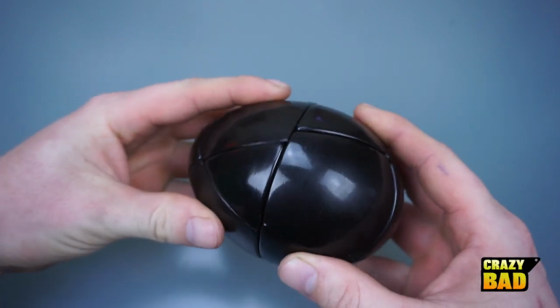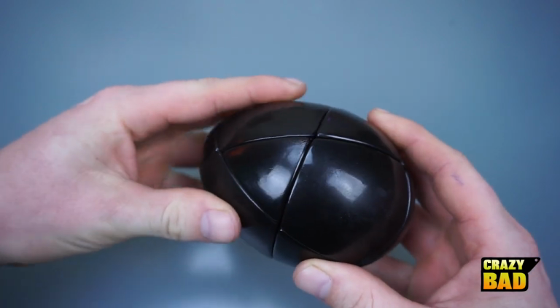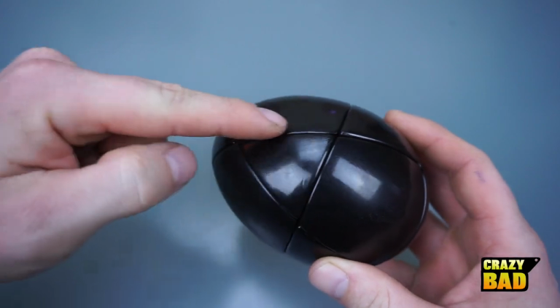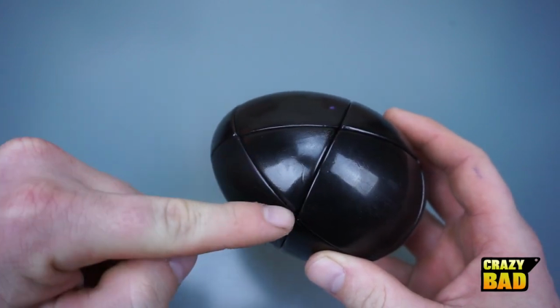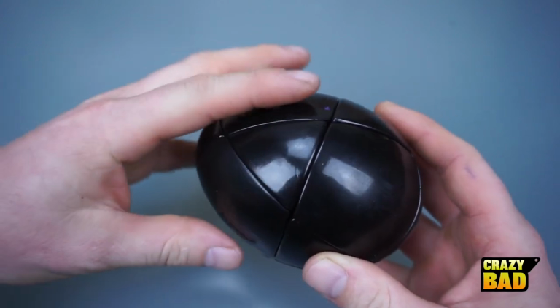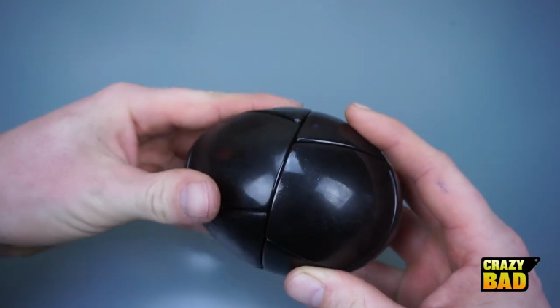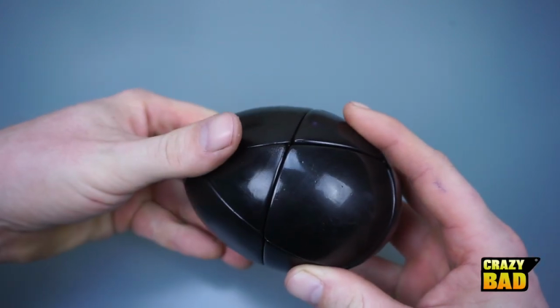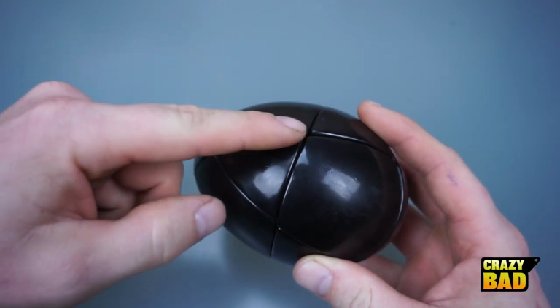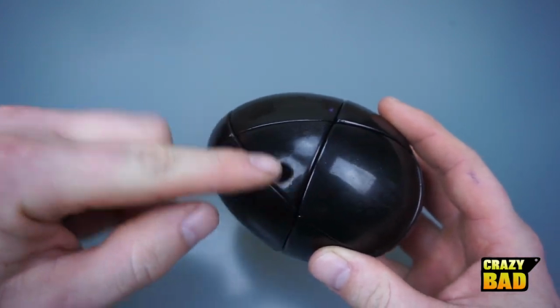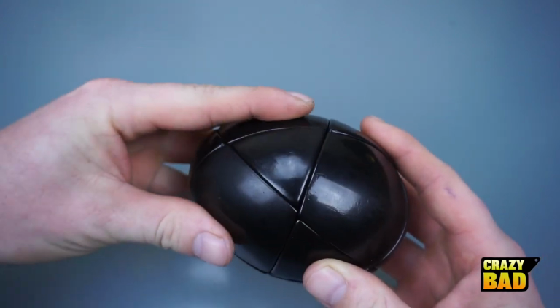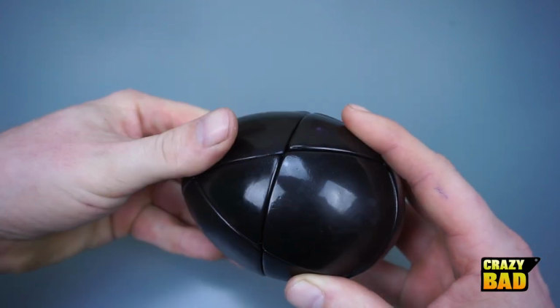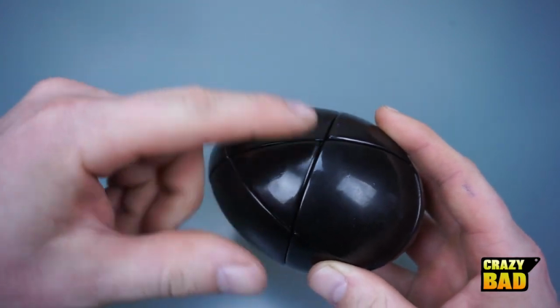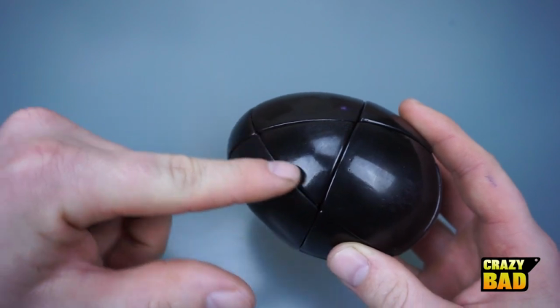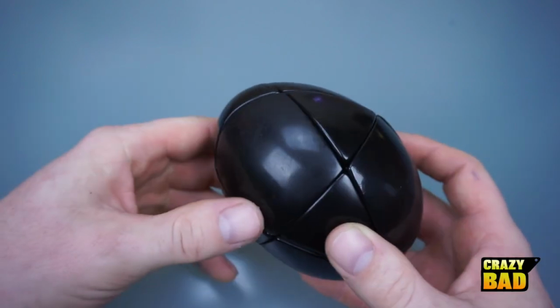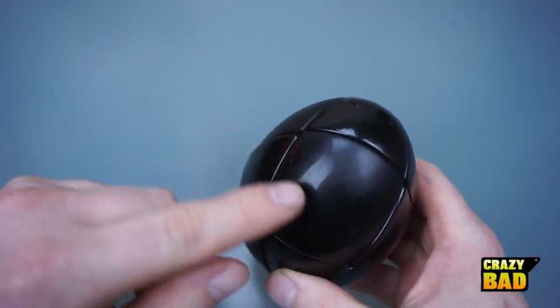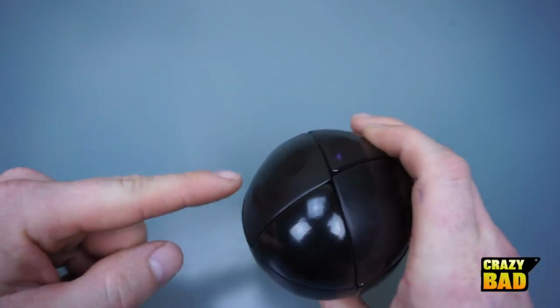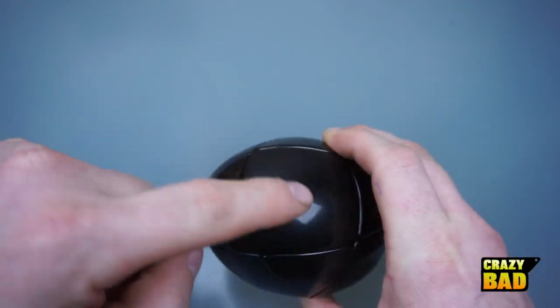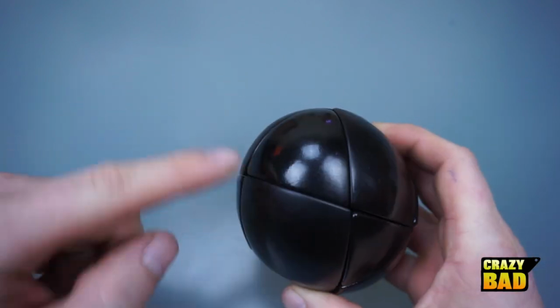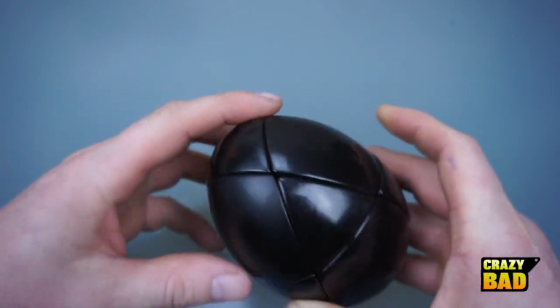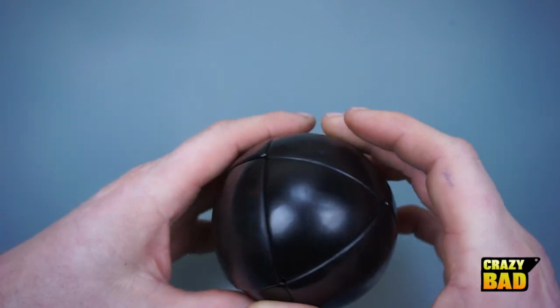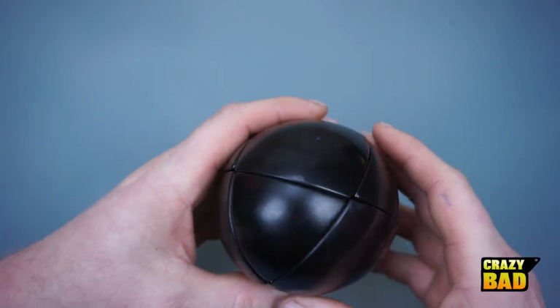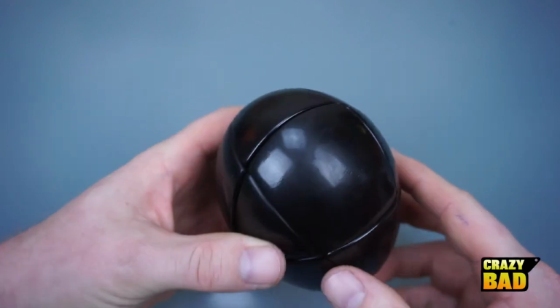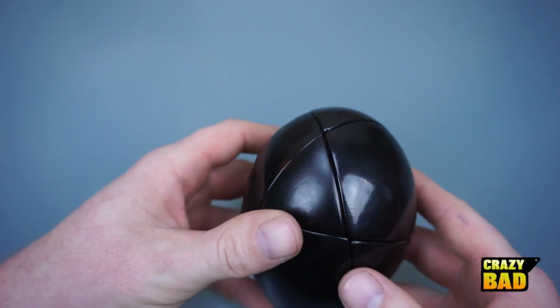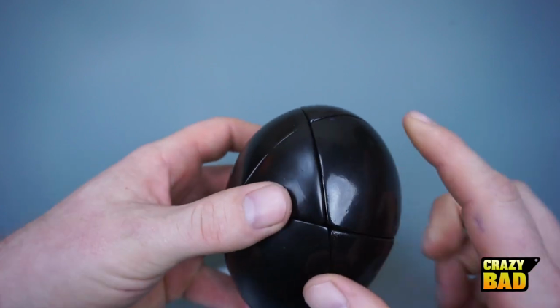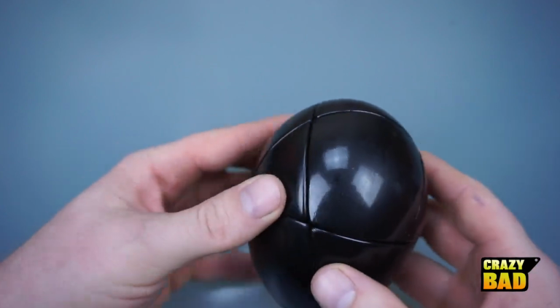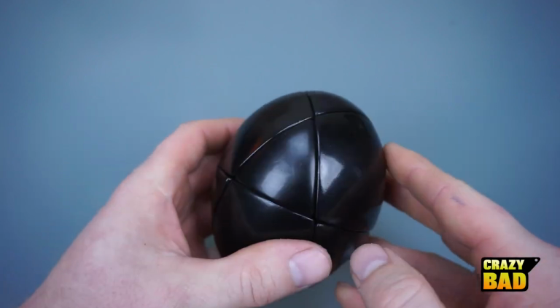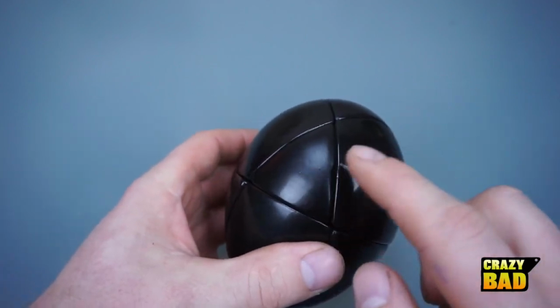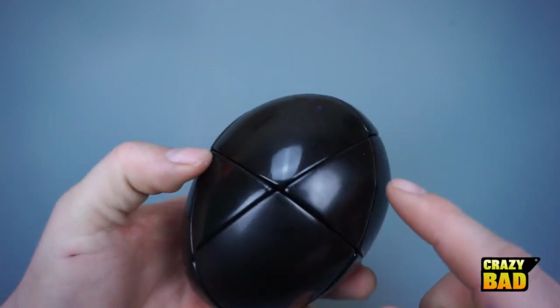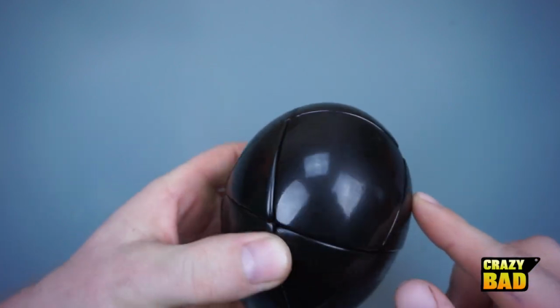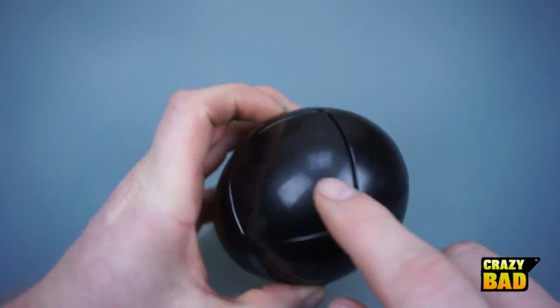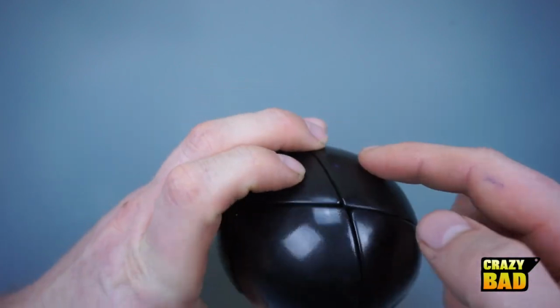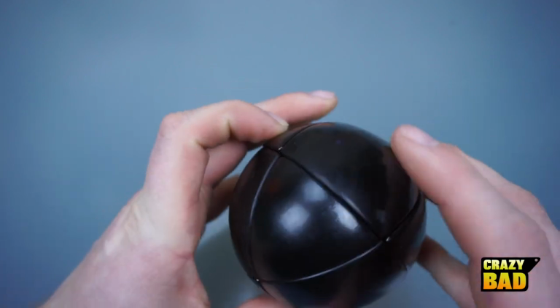You can see we've got this triangle piece here, and then you can turn it, and there's another triangle piece, and you can turn it, and there's another triangle piece. All of these pieces here are the same as well. And if you turn it over, it's the same thing. This piece here is the same as this one, this one, and then these three as well.